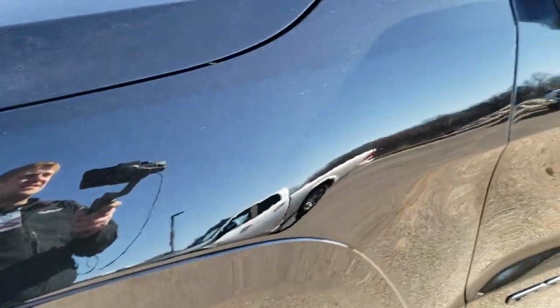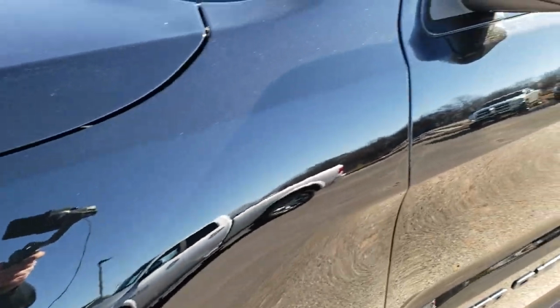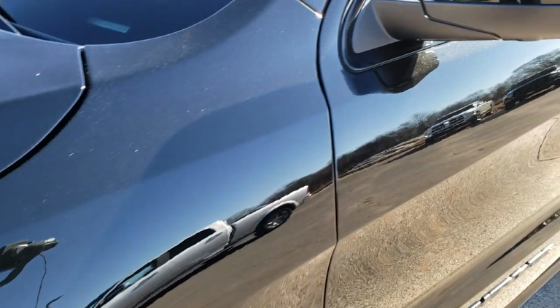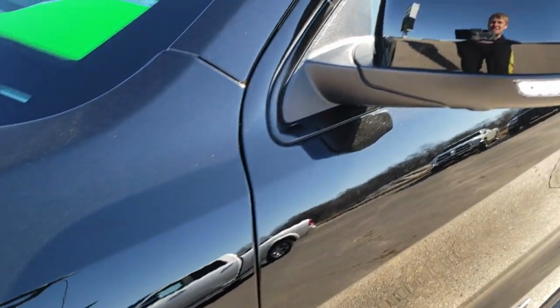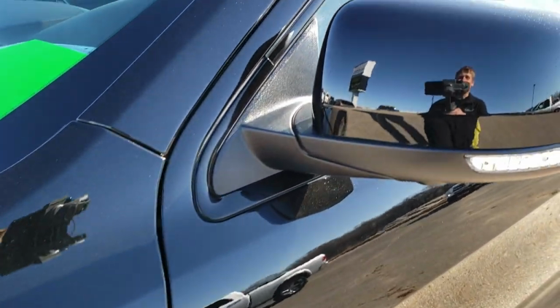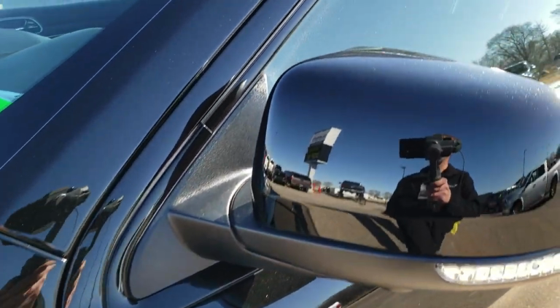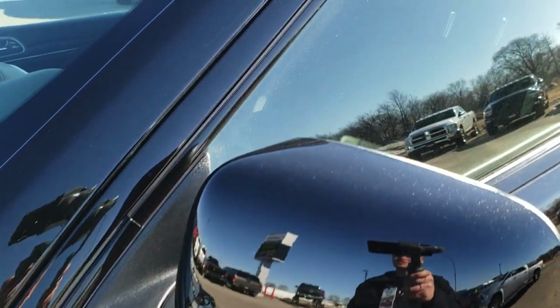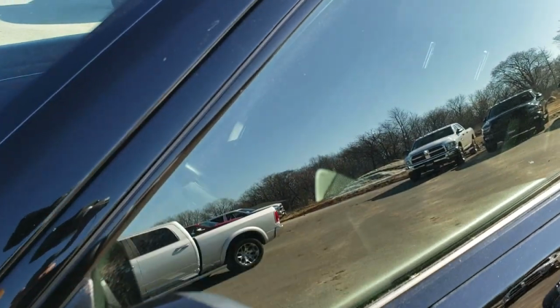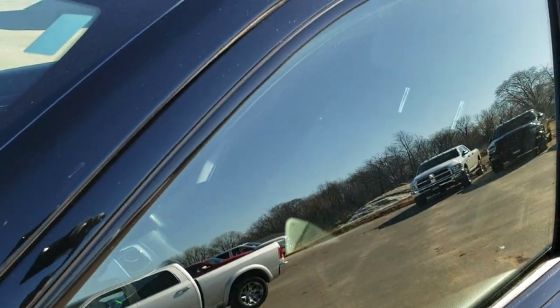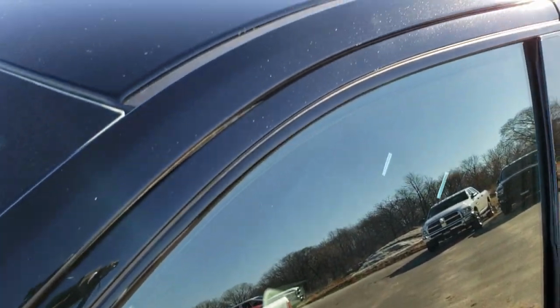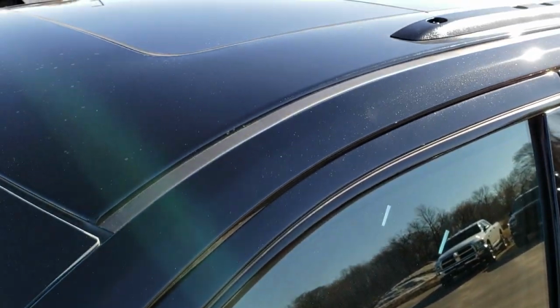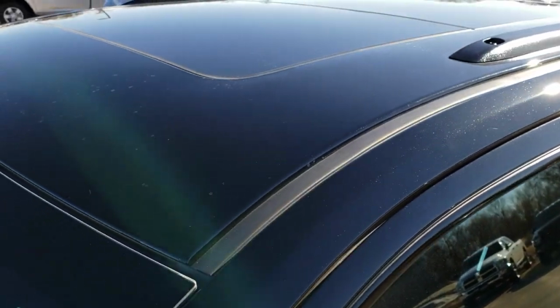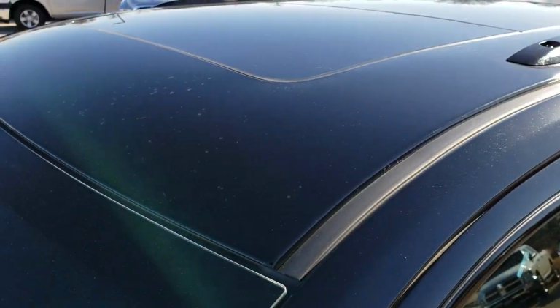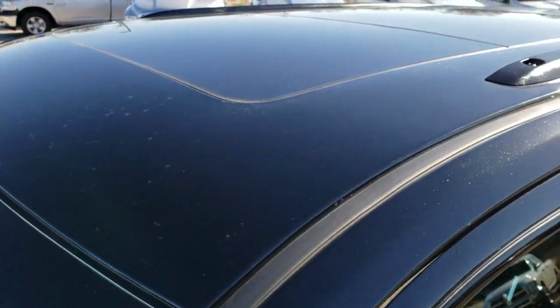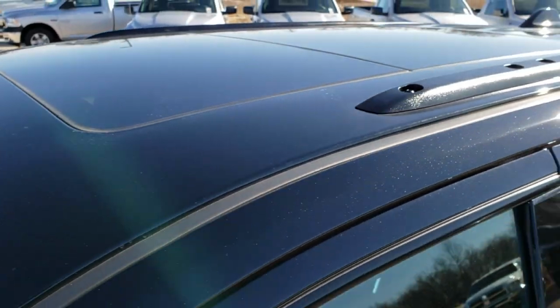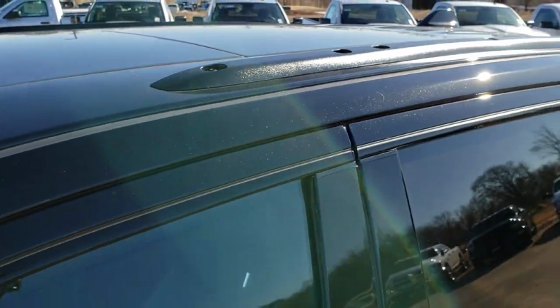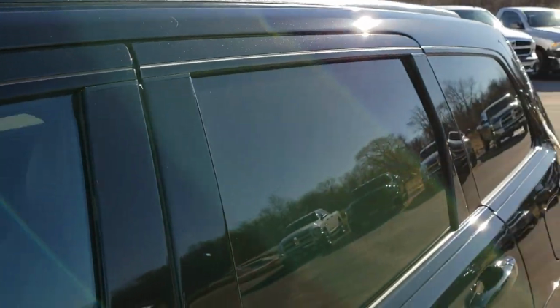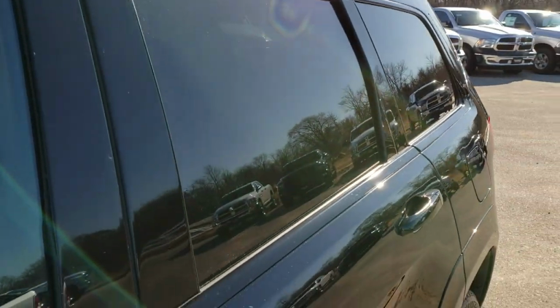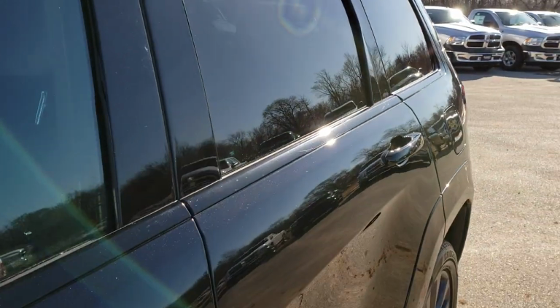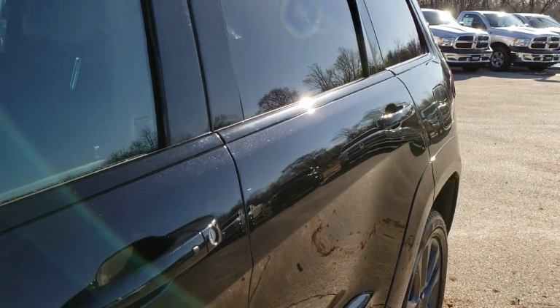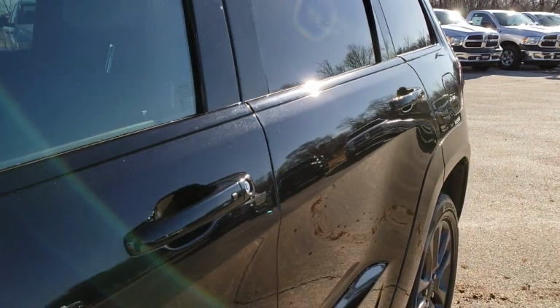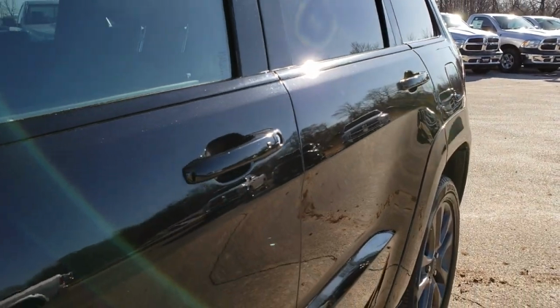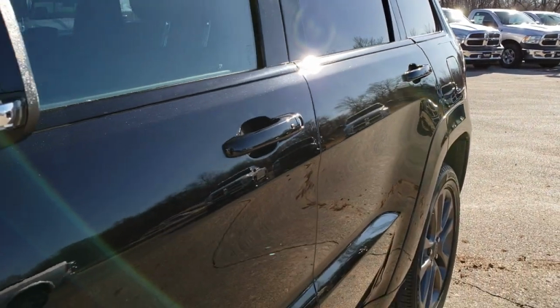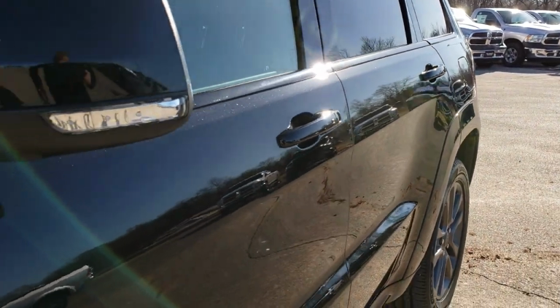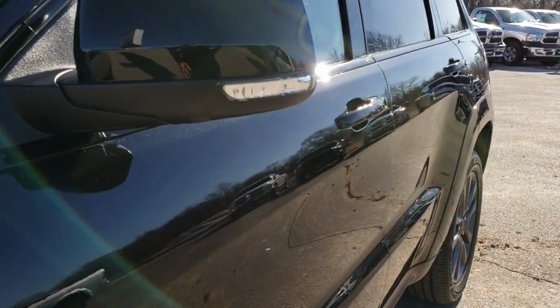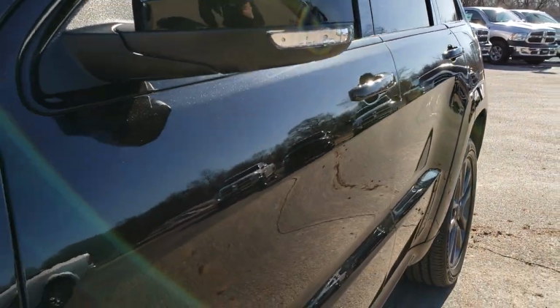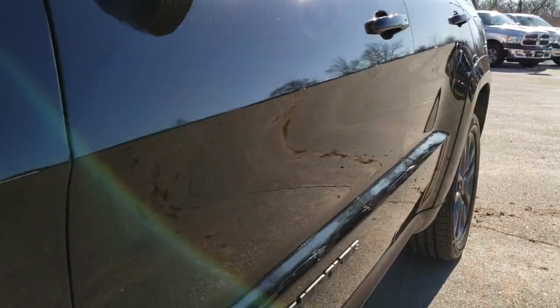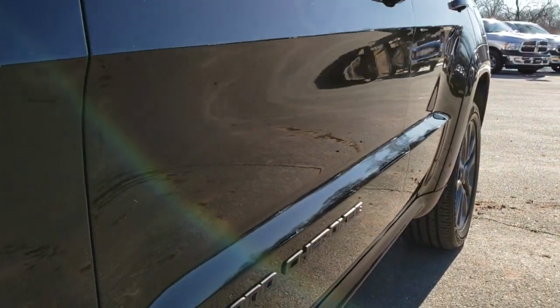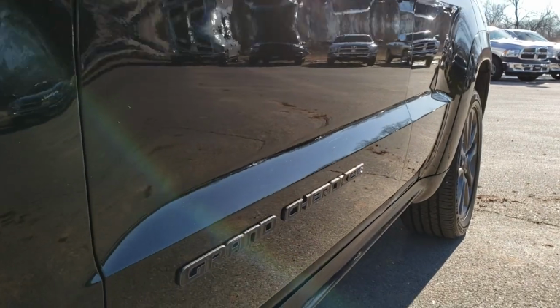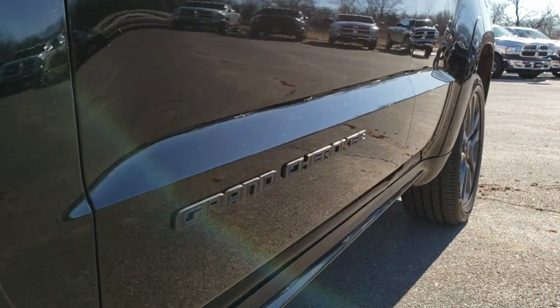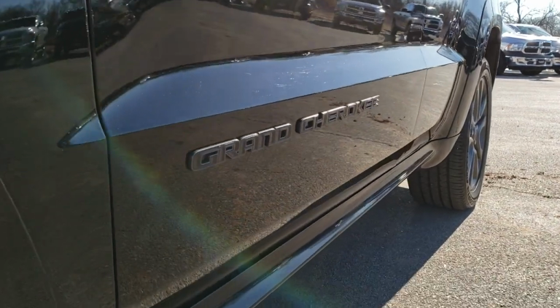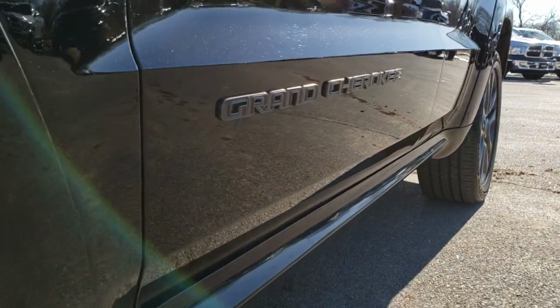Diamond Black is the color. We shoot all of our videos in 1080p, so if you have HD capabilities on your computer, tablet, or smartphone device, turn them on right now because it's like you're right here looking at the vehicle with me.